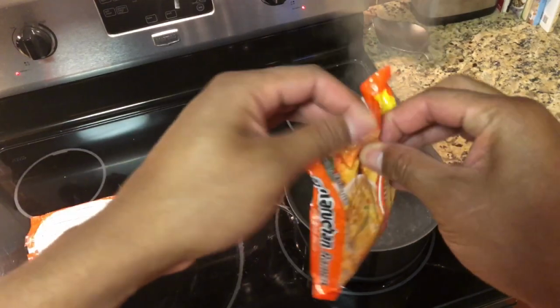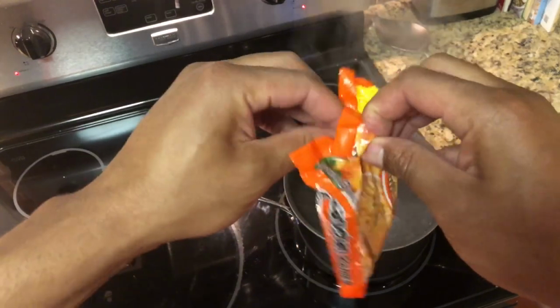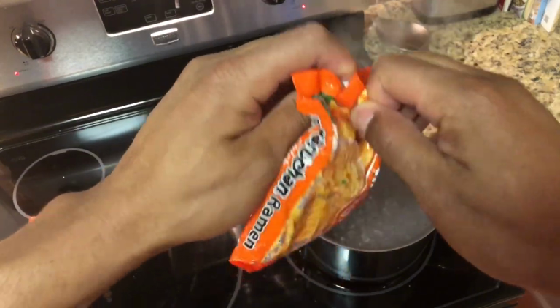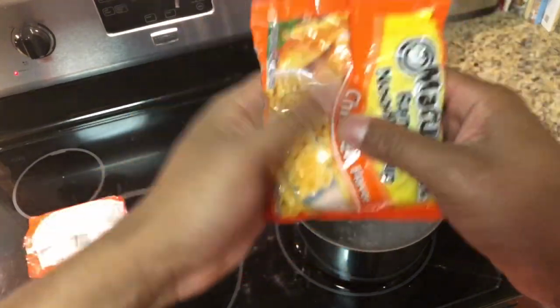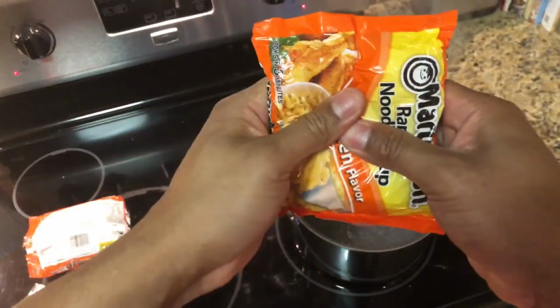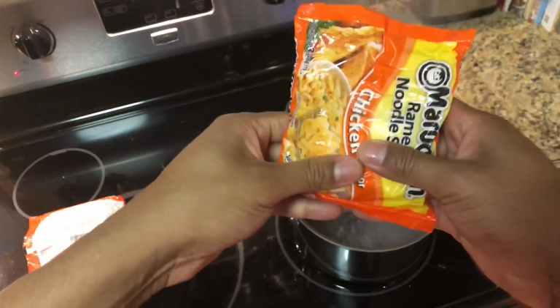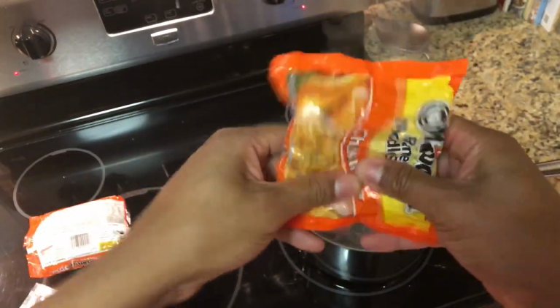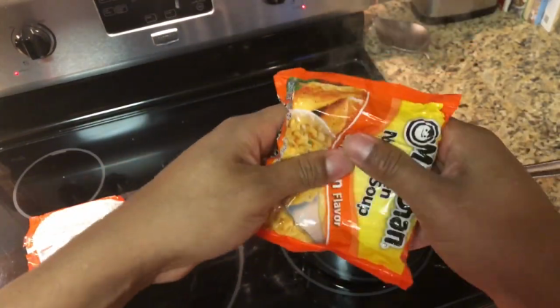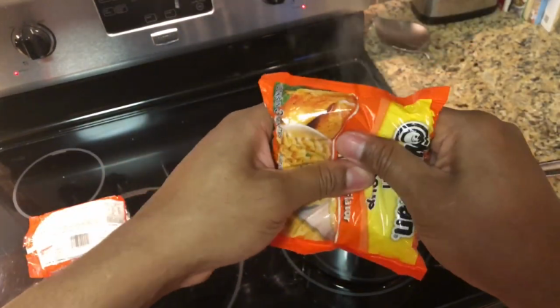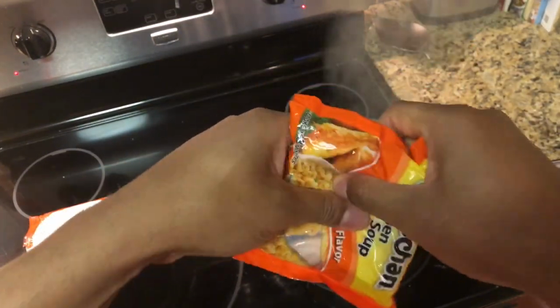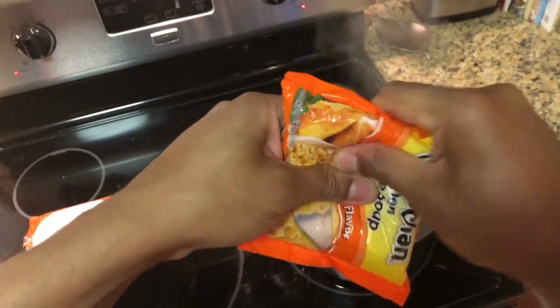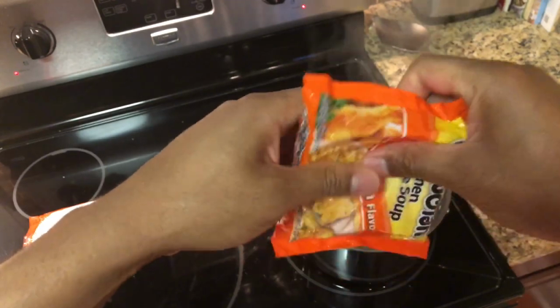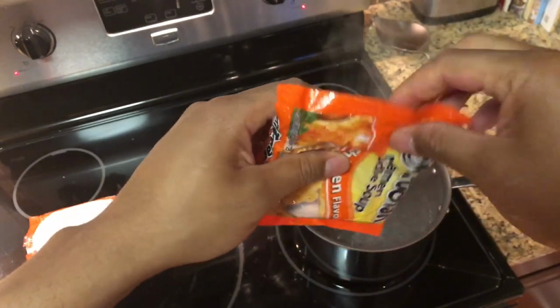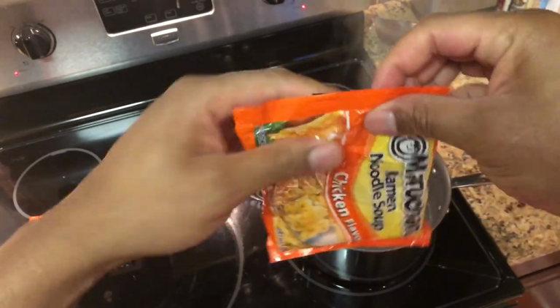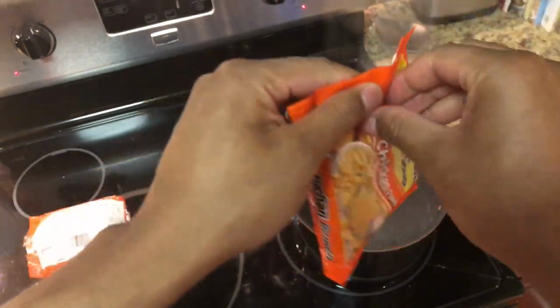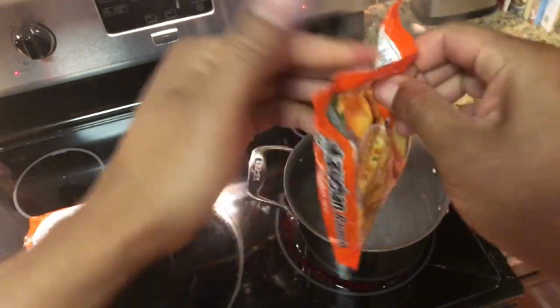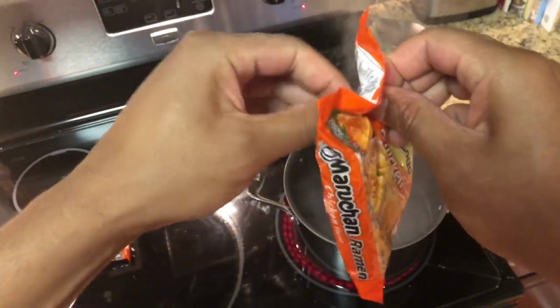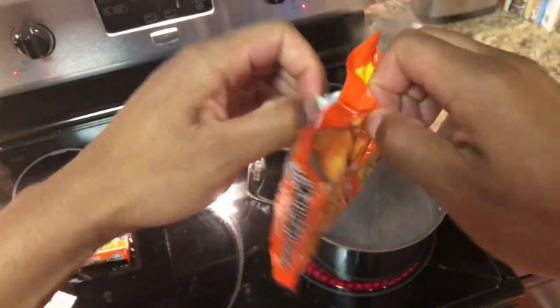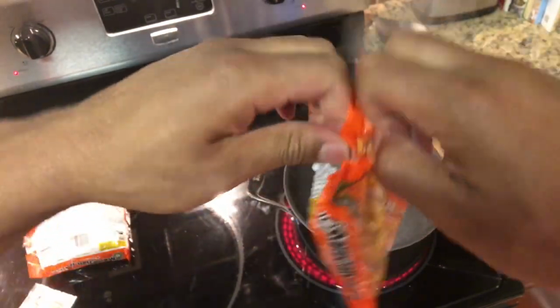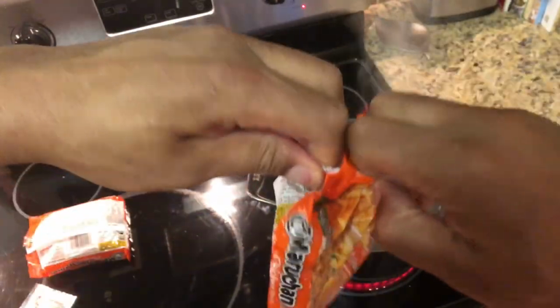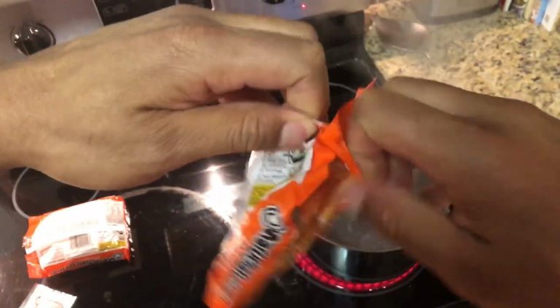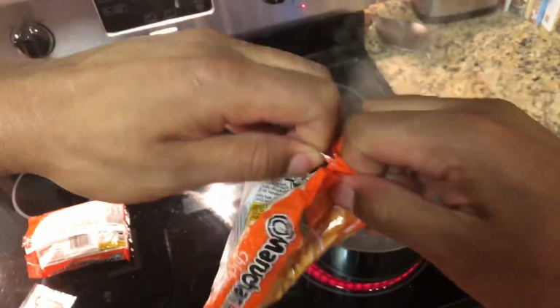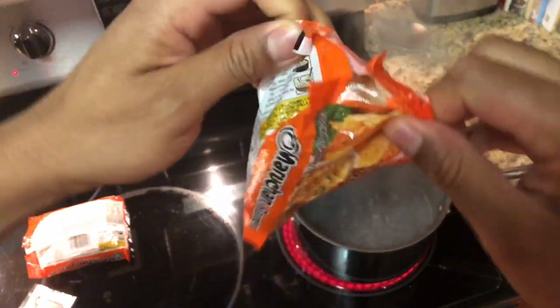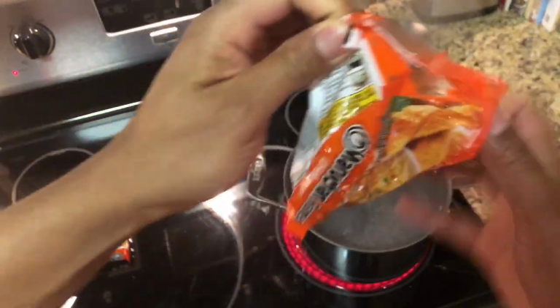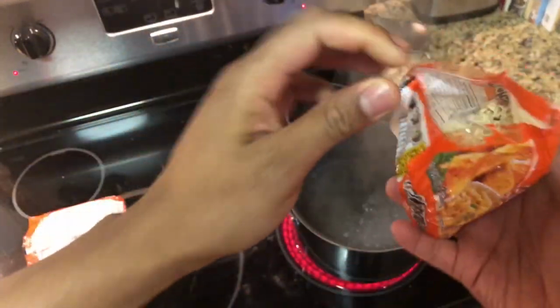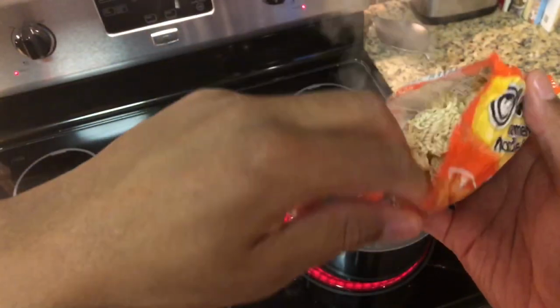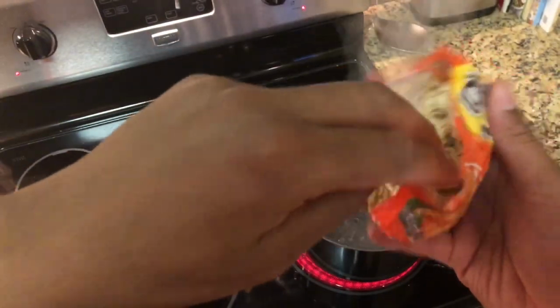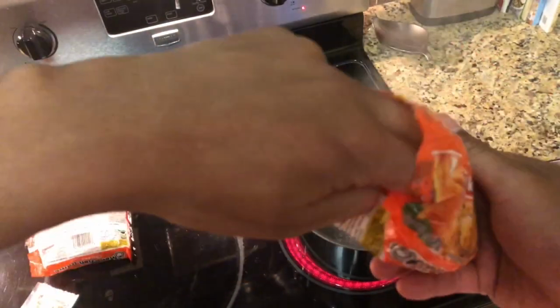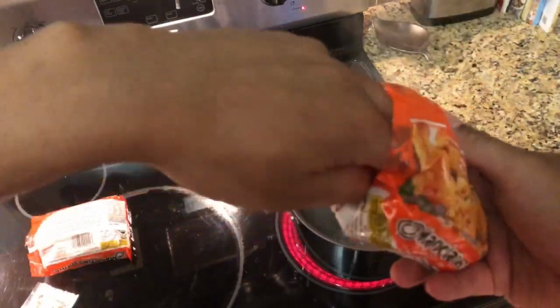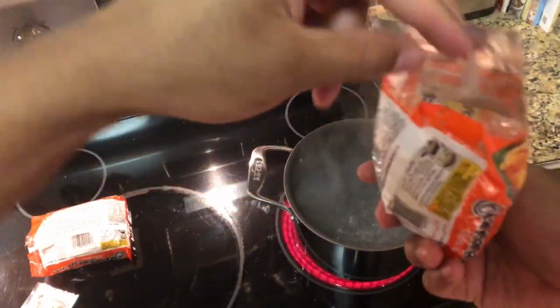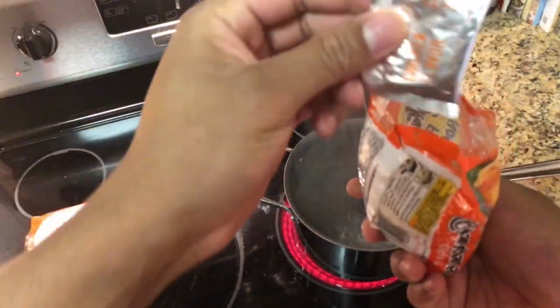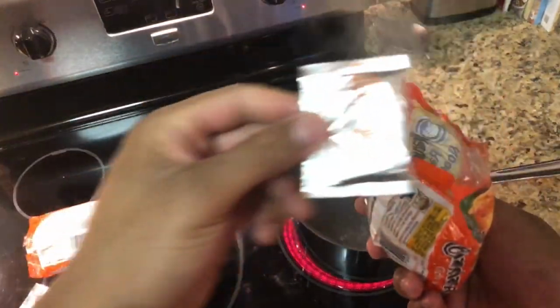And then I'm going to open up the other one. First, break this one up too. And I'm going to open this up and then pull out the package — number two package.